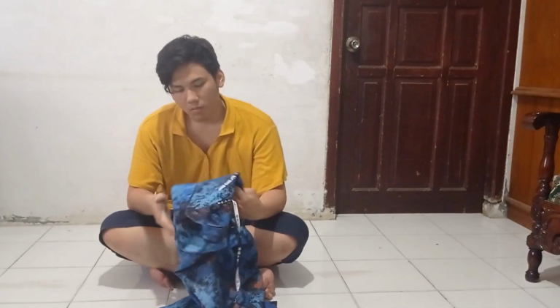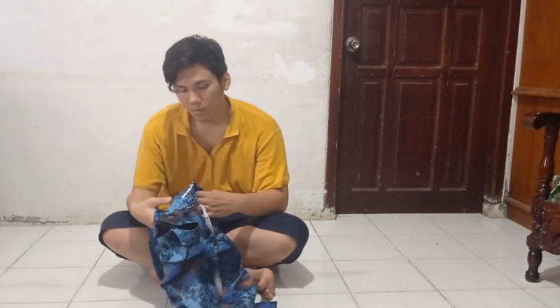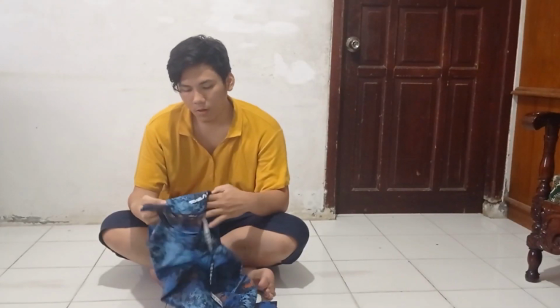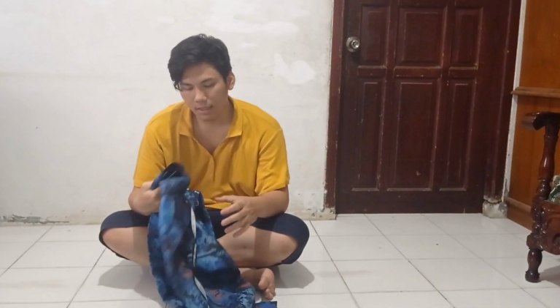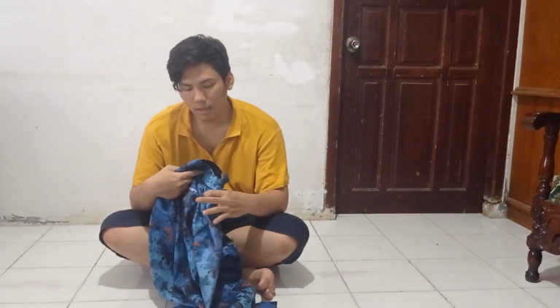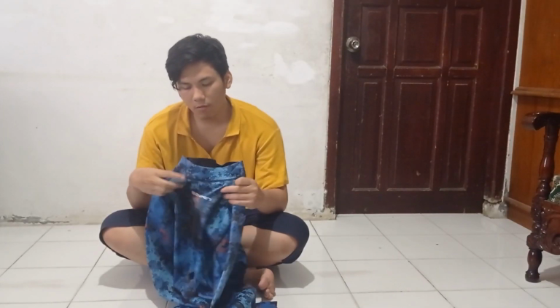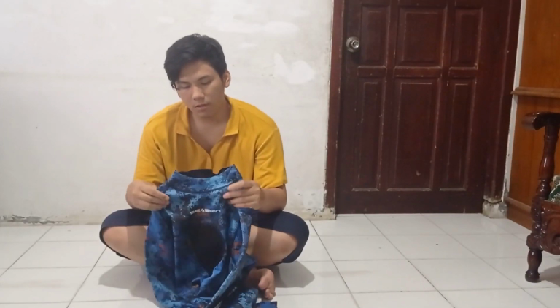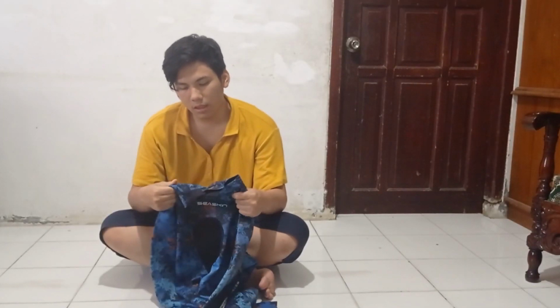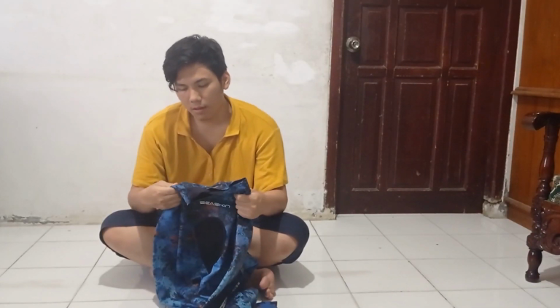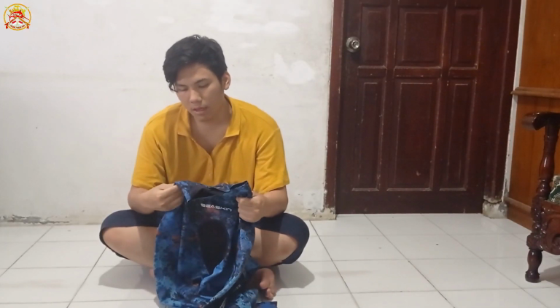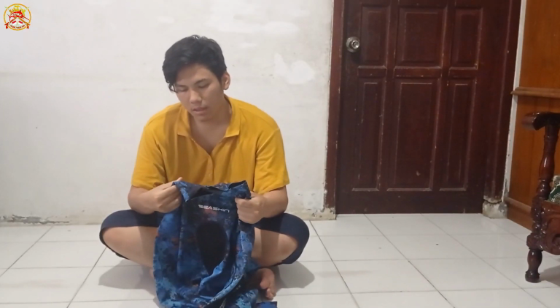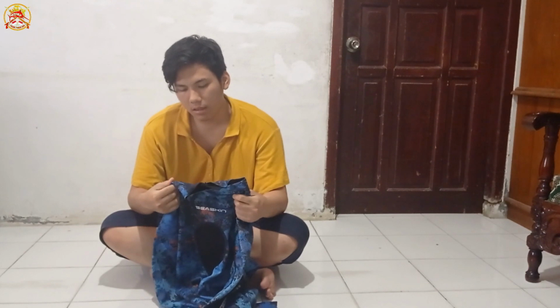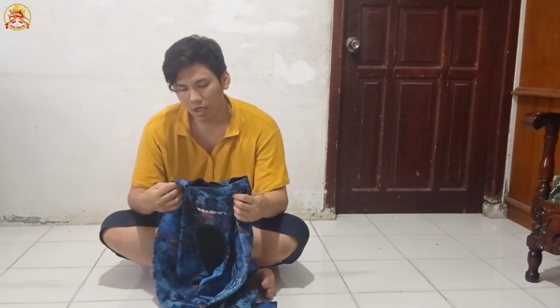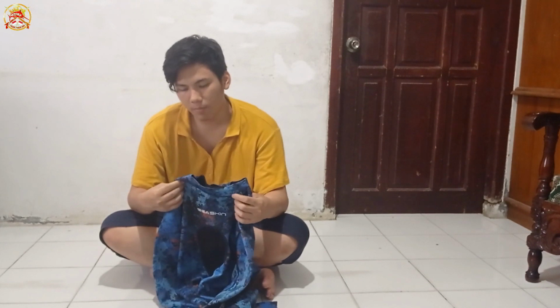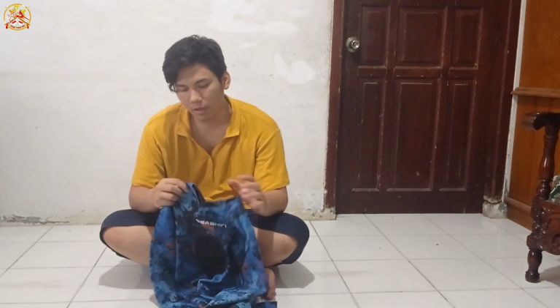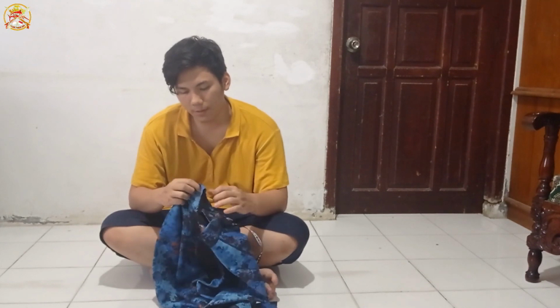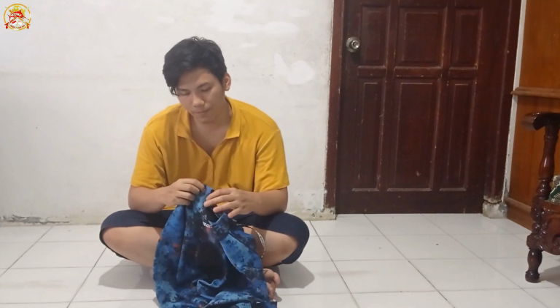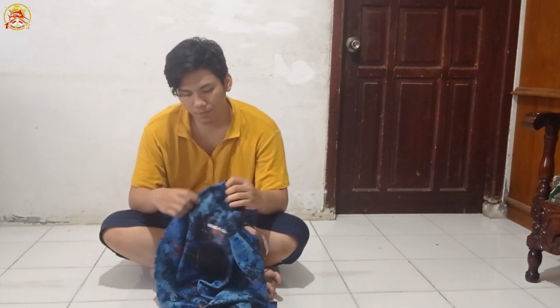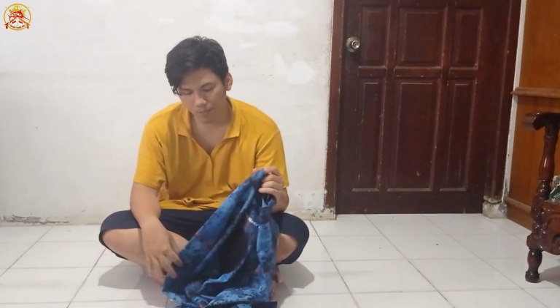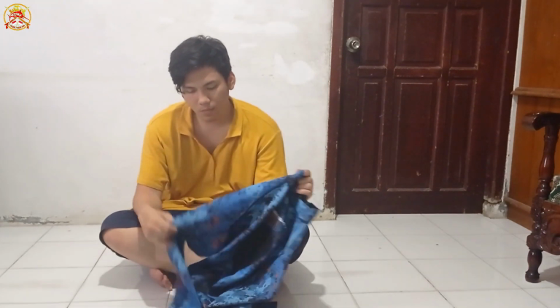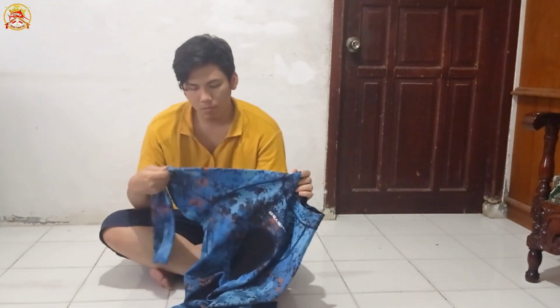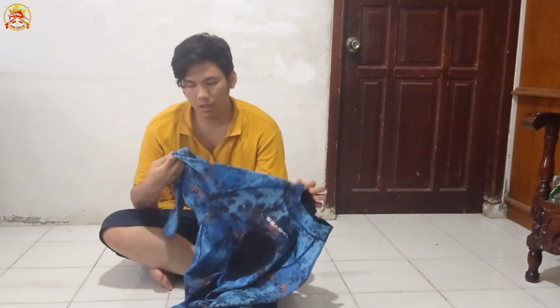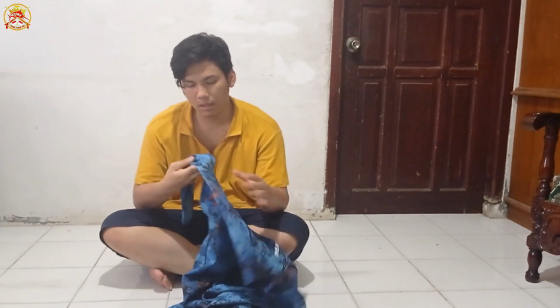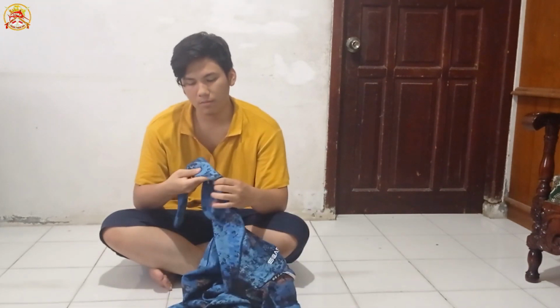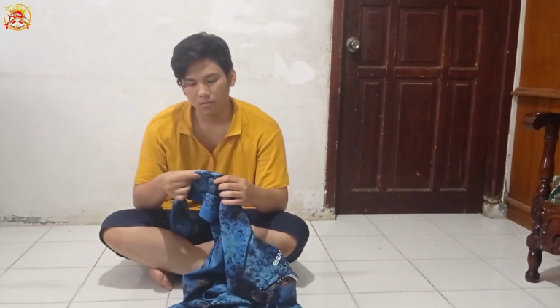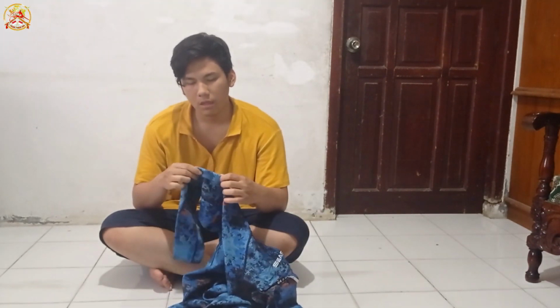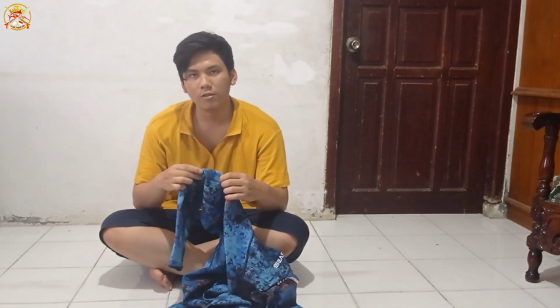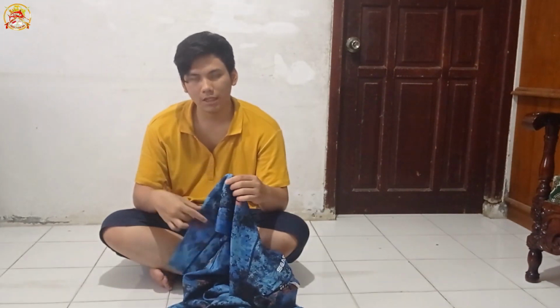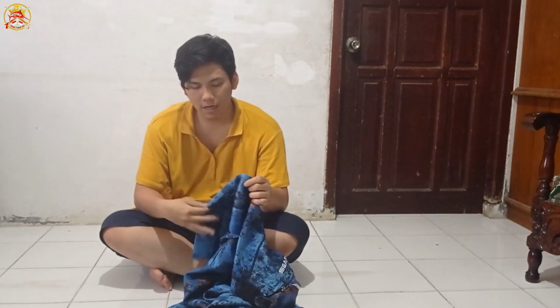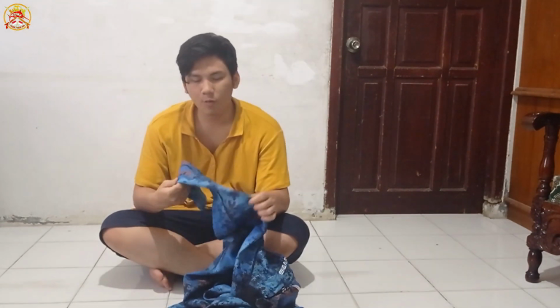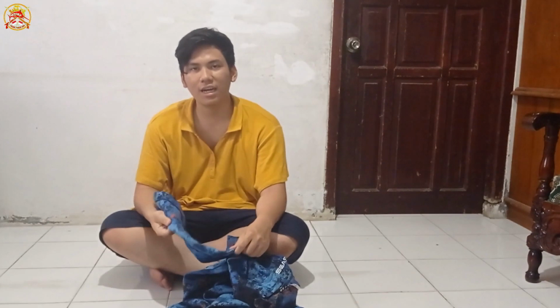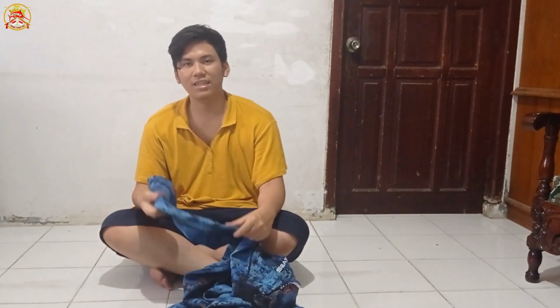Oh iya, dan wetsuit ini bahannya neopren ya. Ini langsung kita gunakan aja.